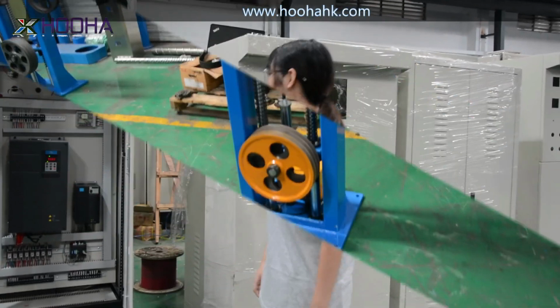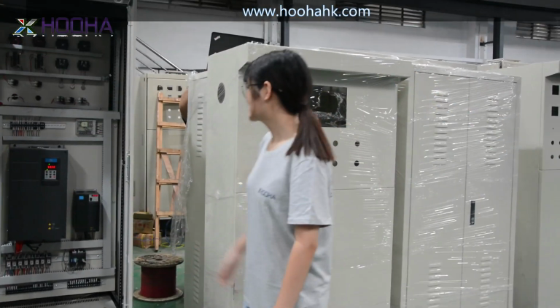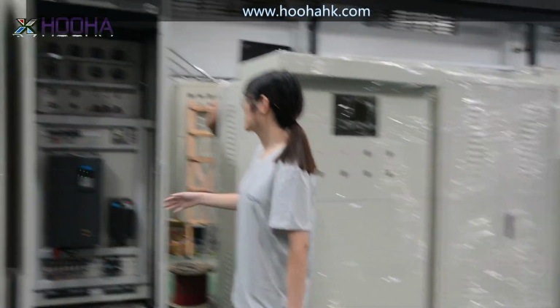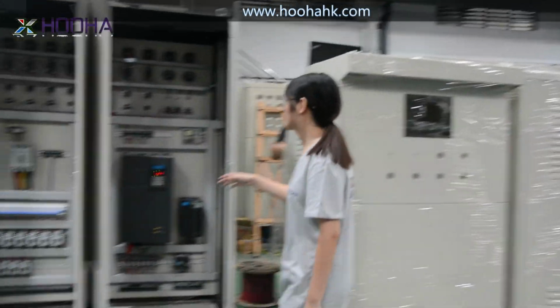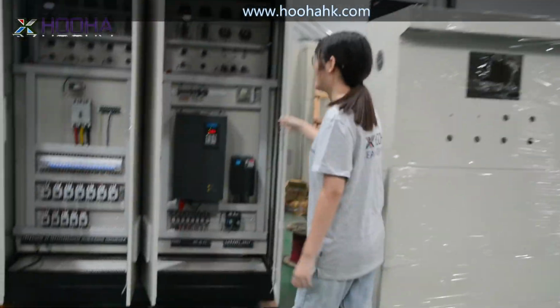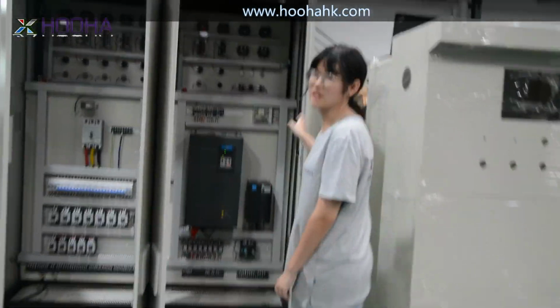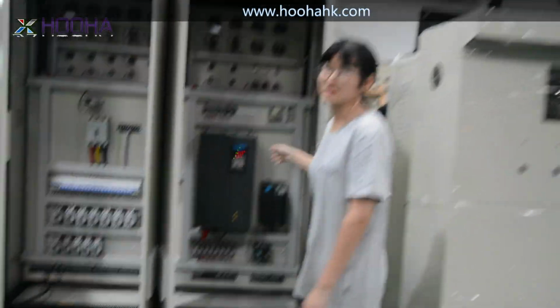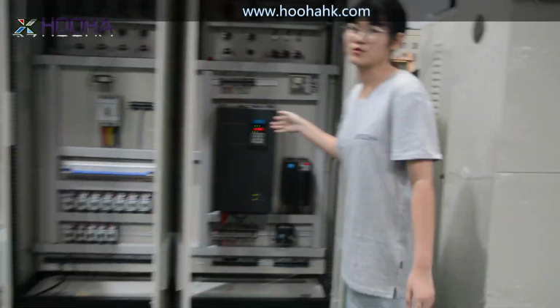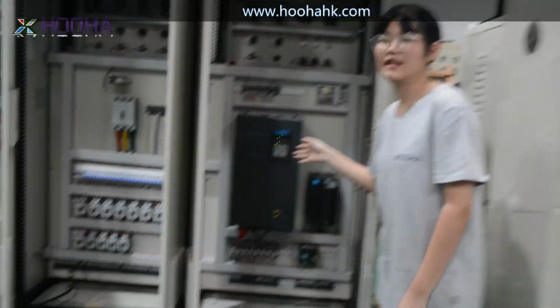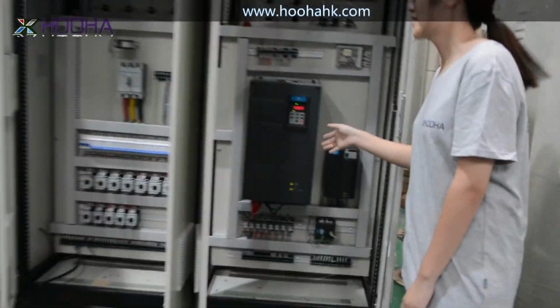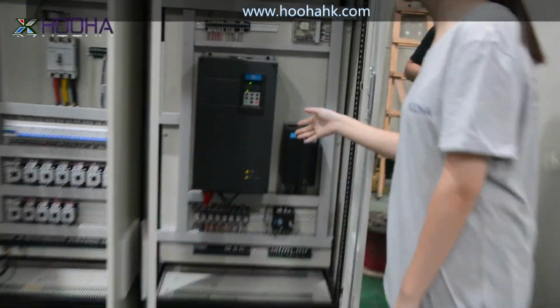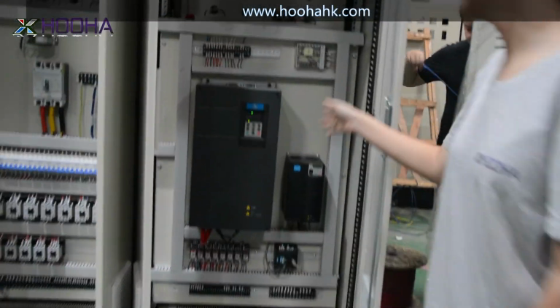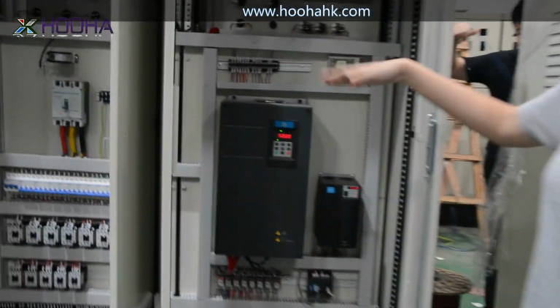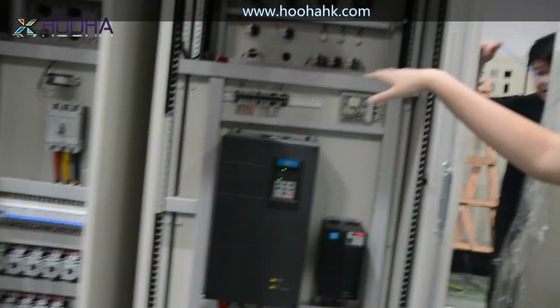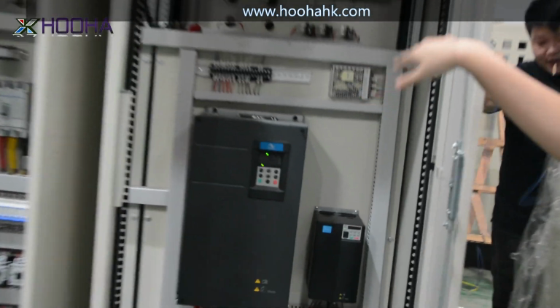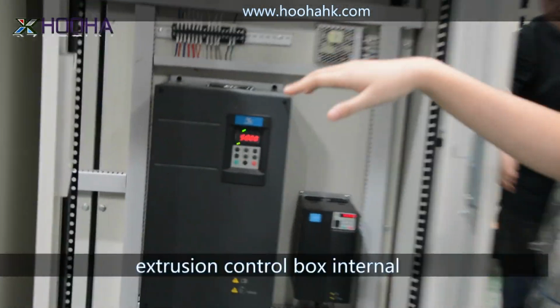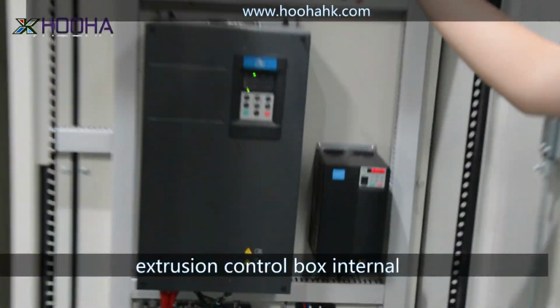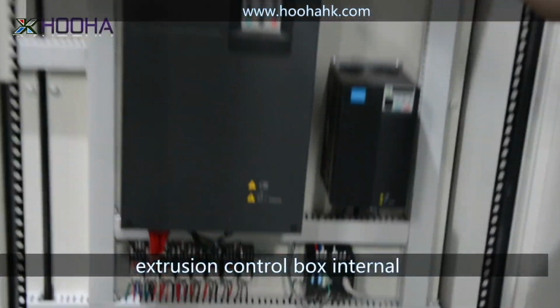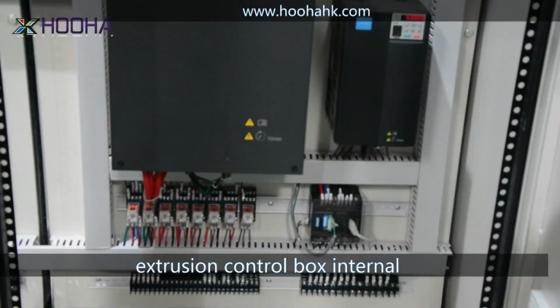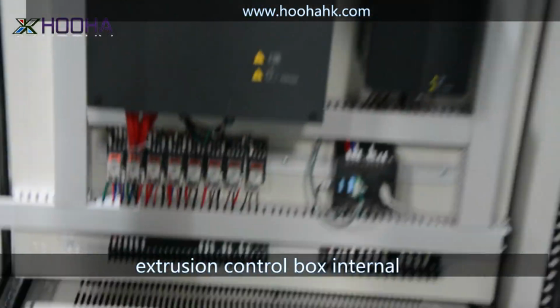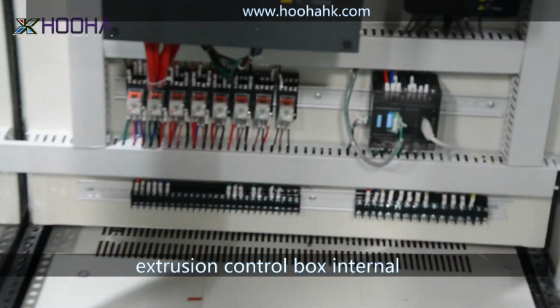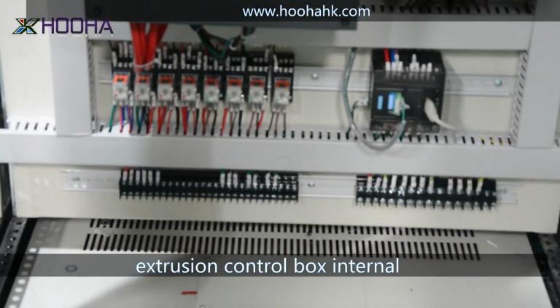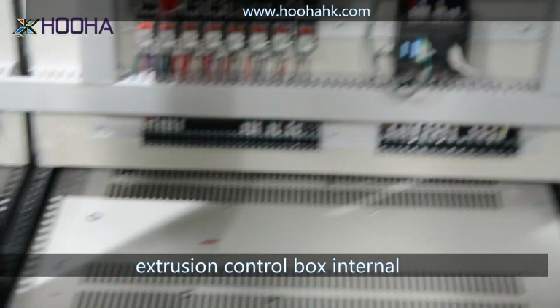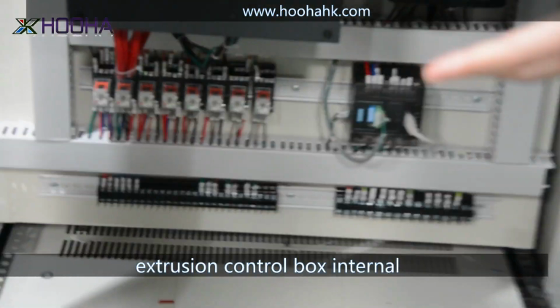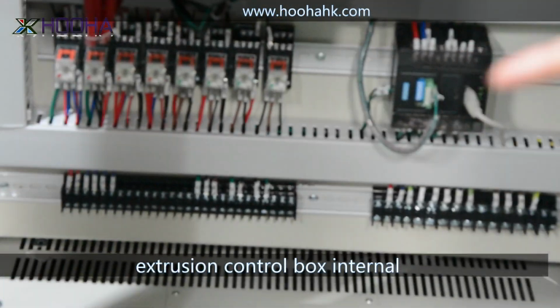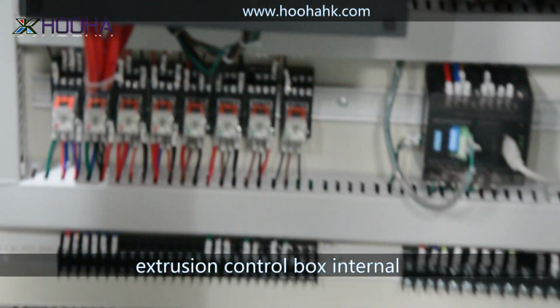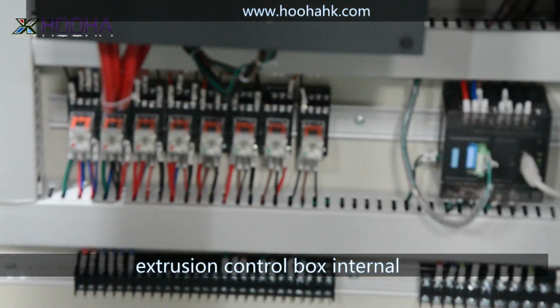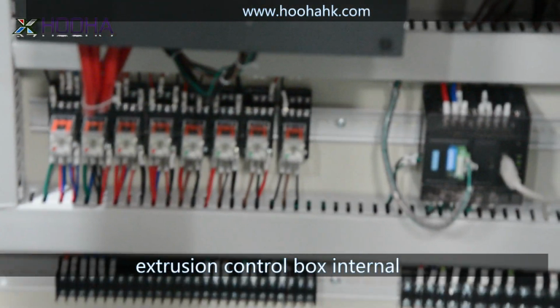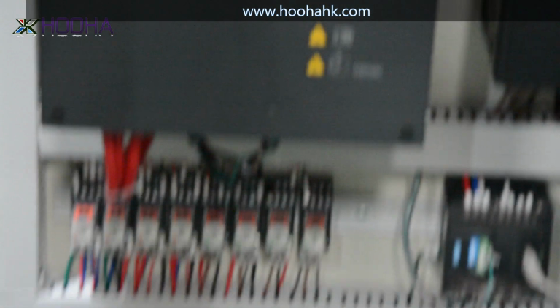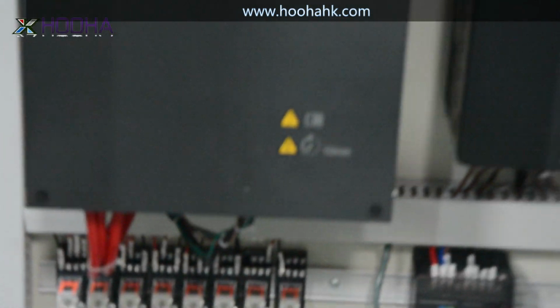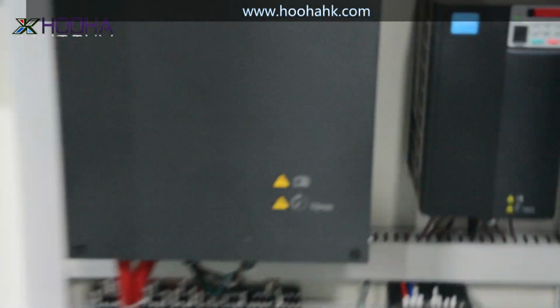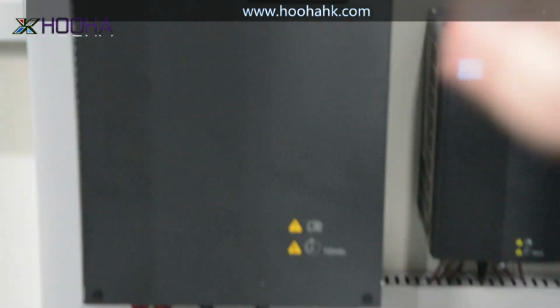This is the function box of the extrusion line. As you can see, there are so many wires inside. It looks like it's so complicated, but it makes the extrusion work well.